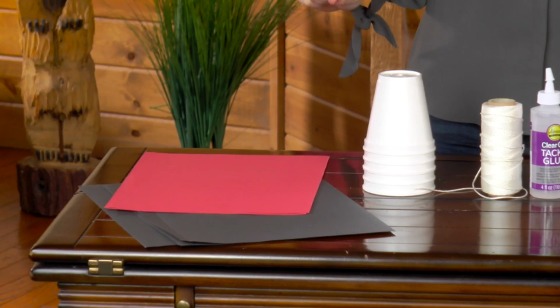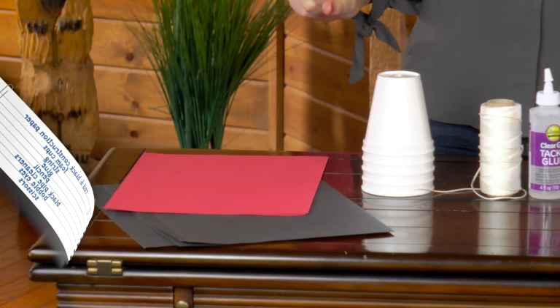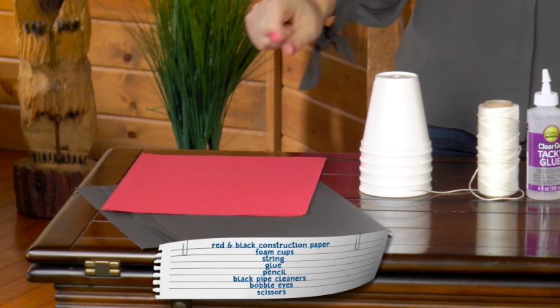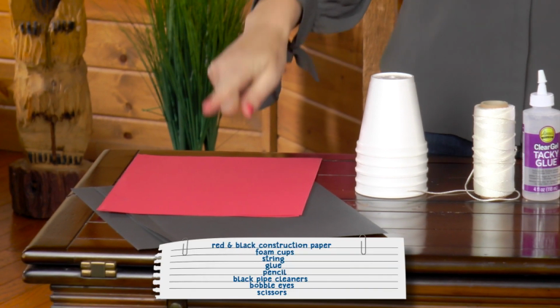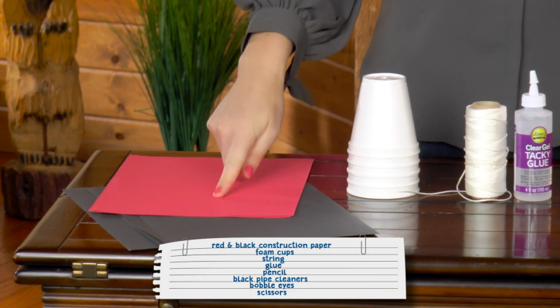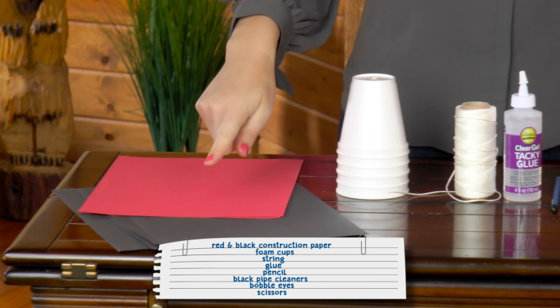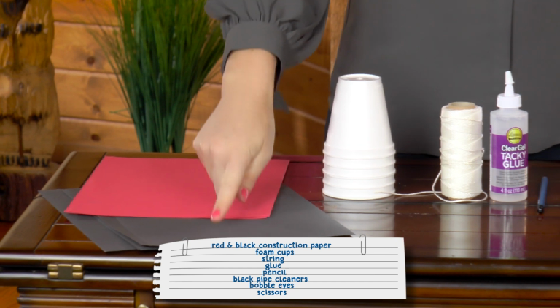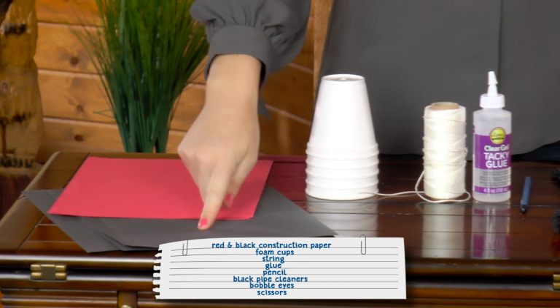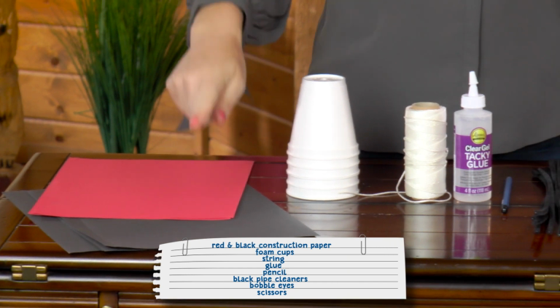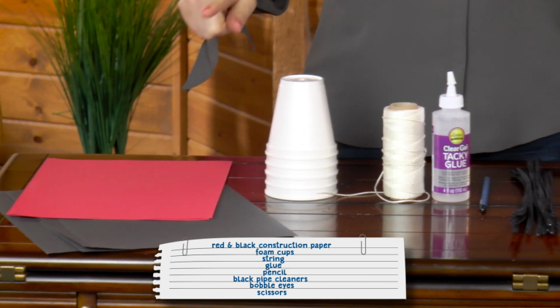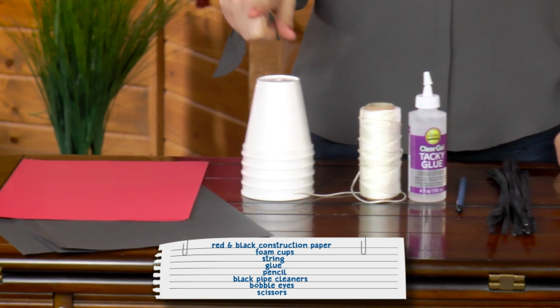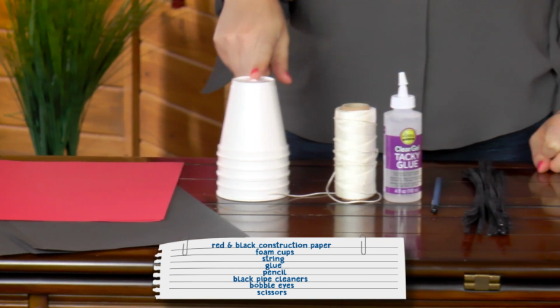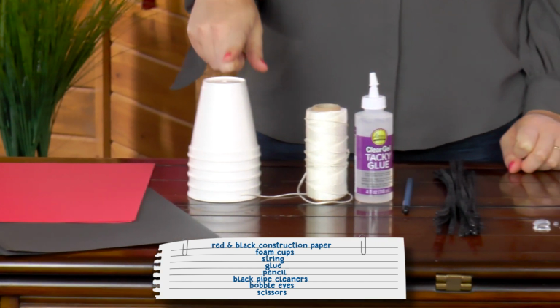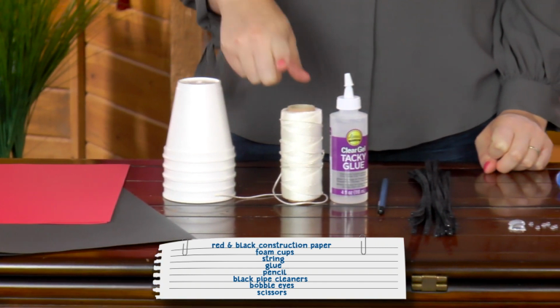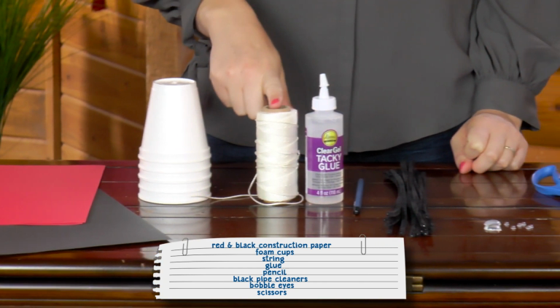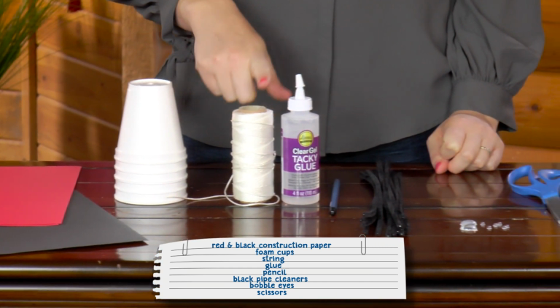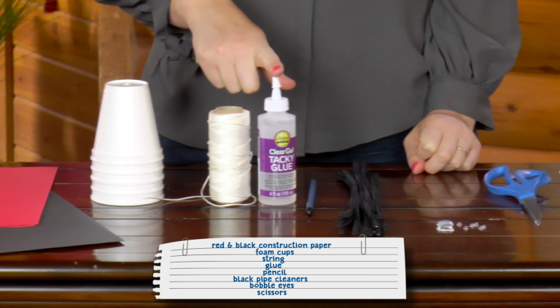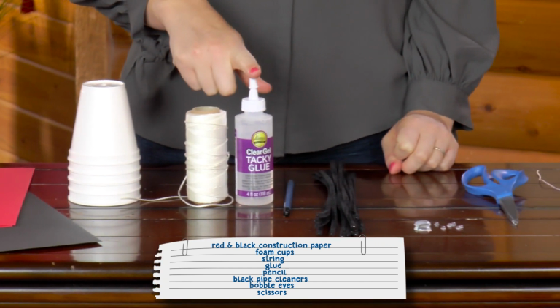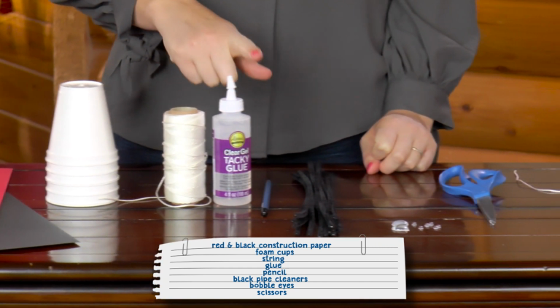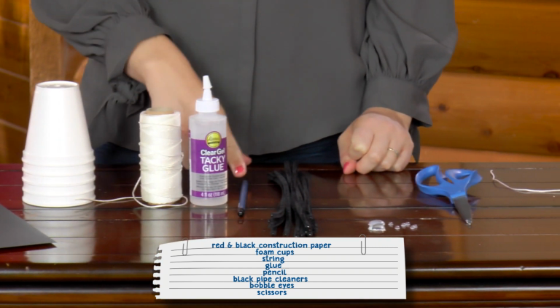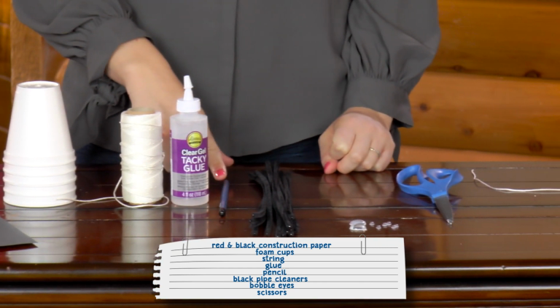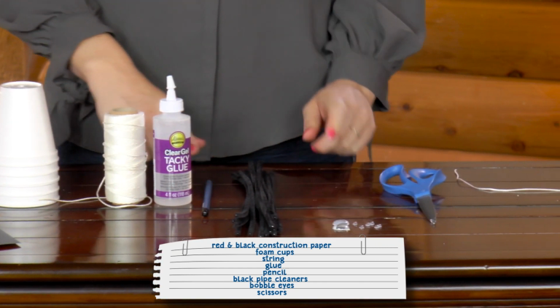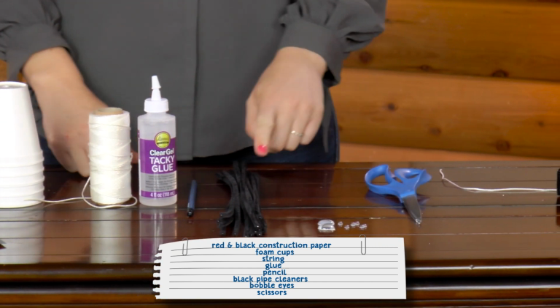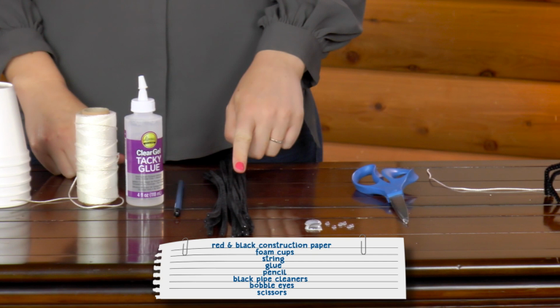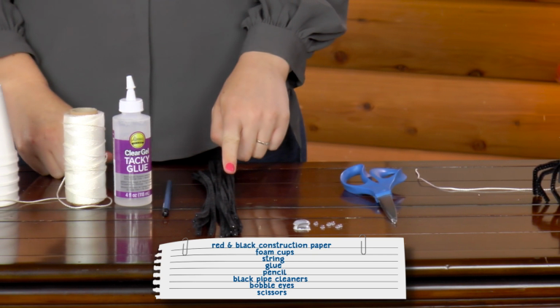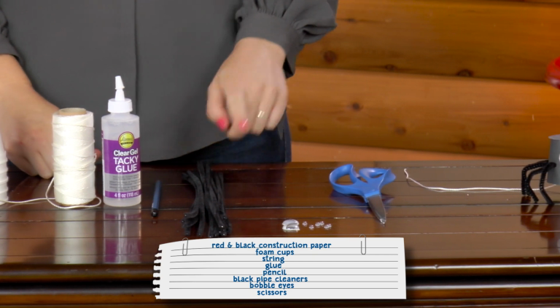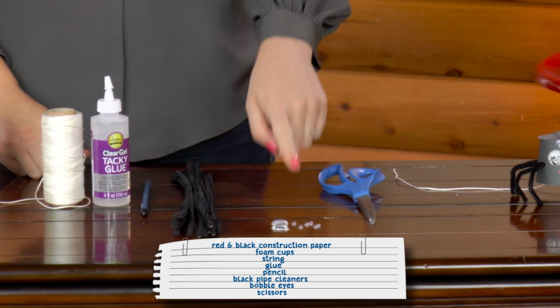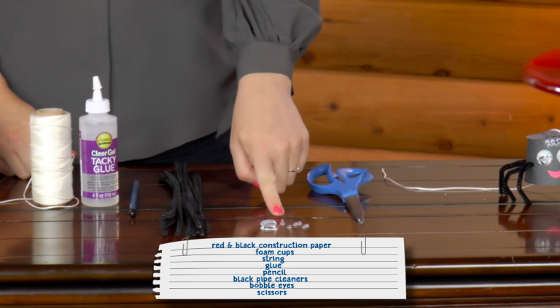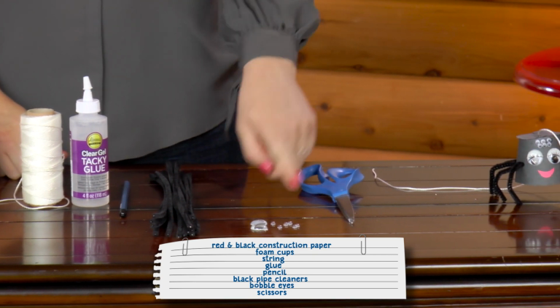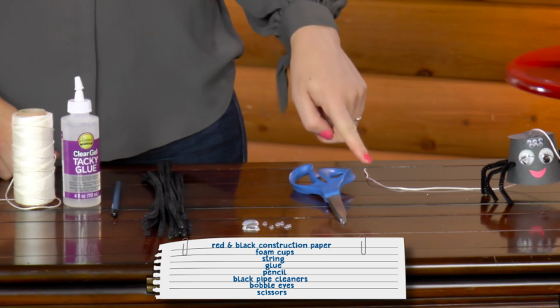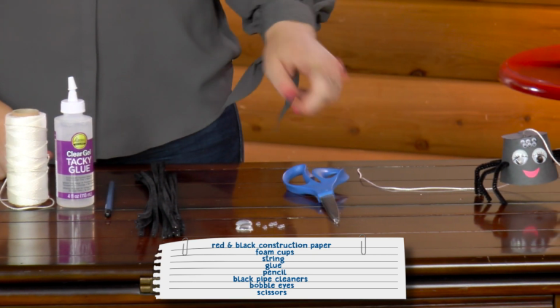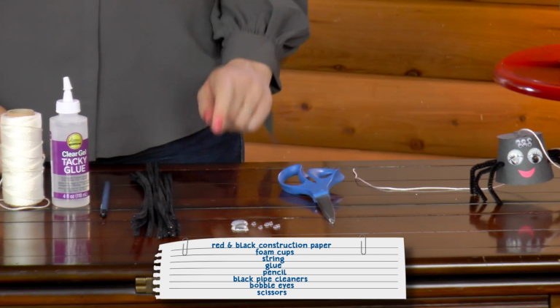Here's what you need: red and black construction paper, foam cups, string, glue, a pencil, black pipe cleaners, bobble eyes, and scissors.